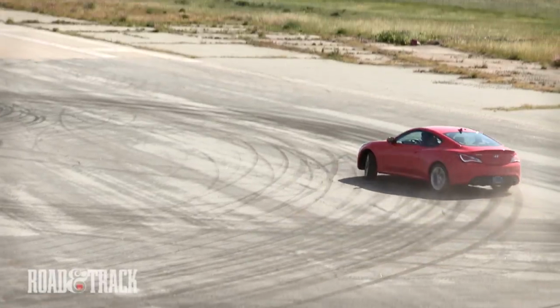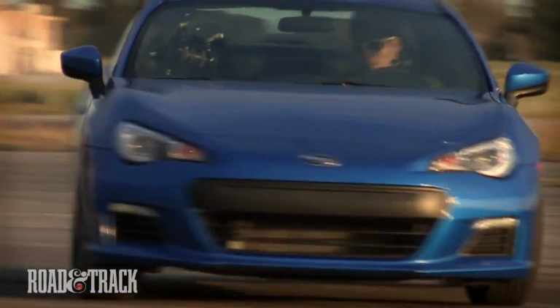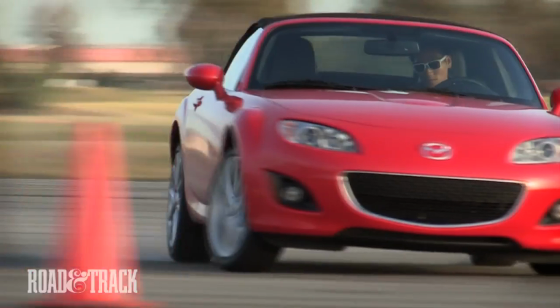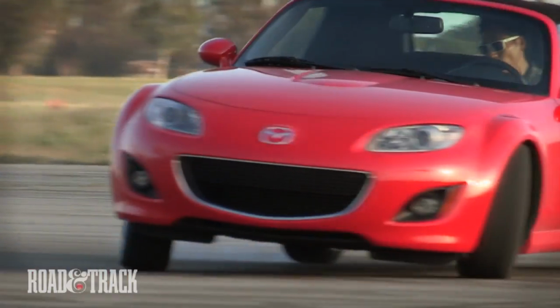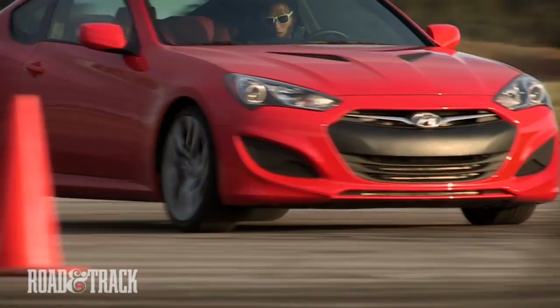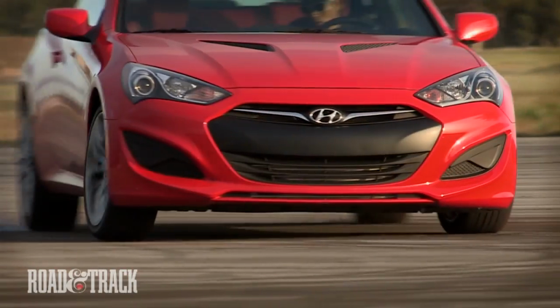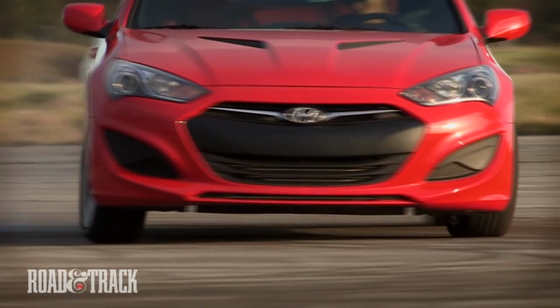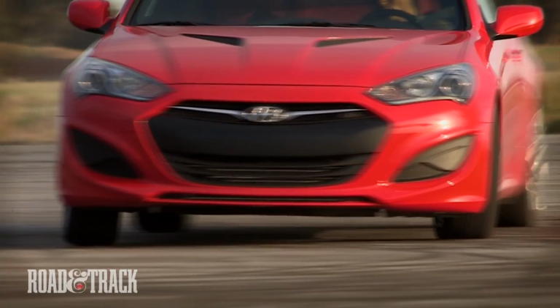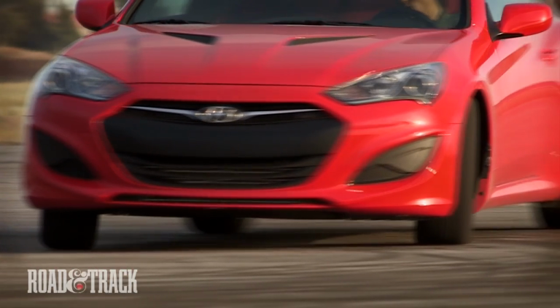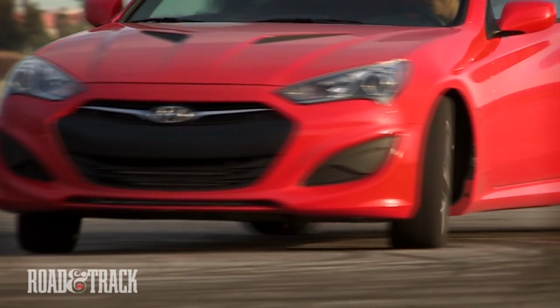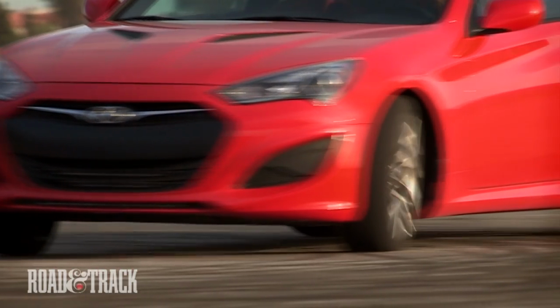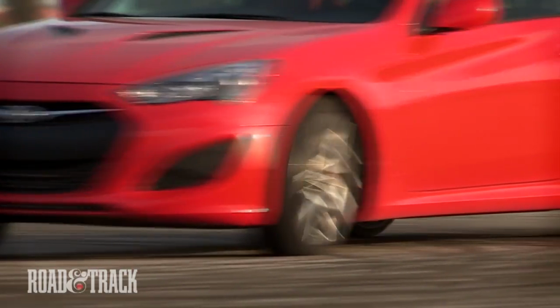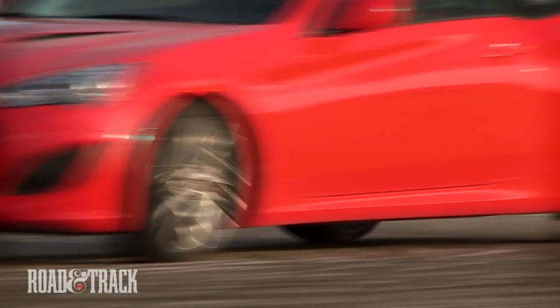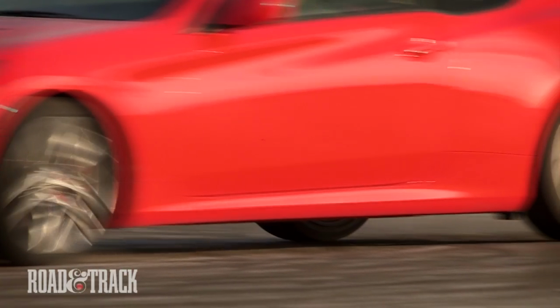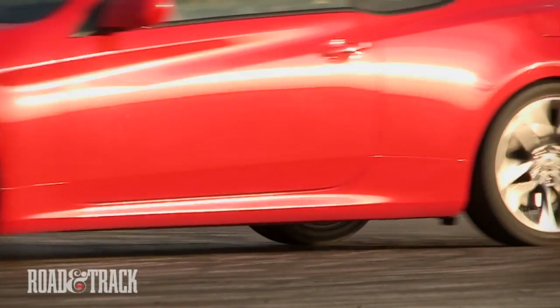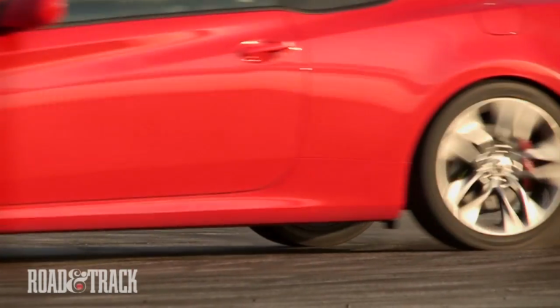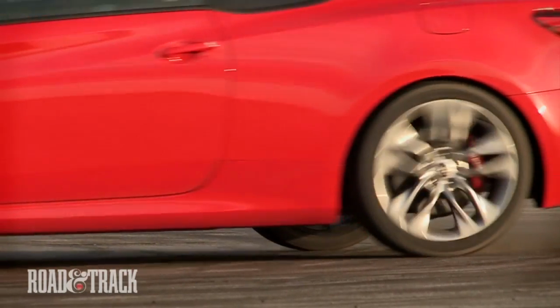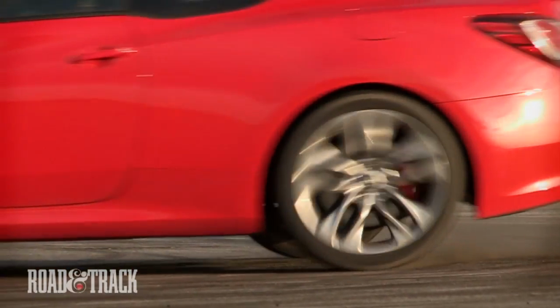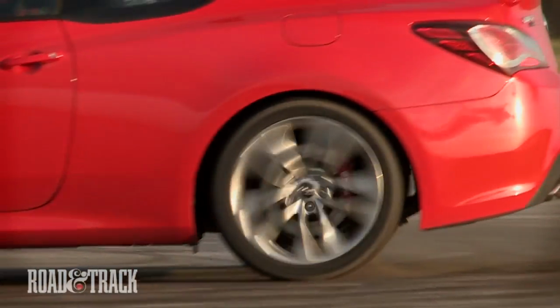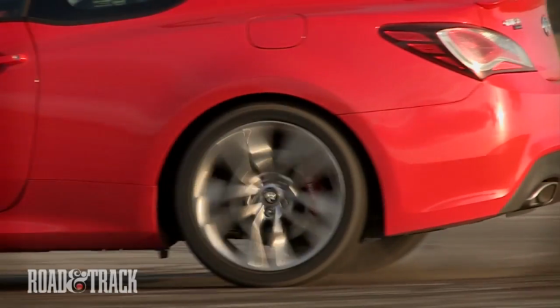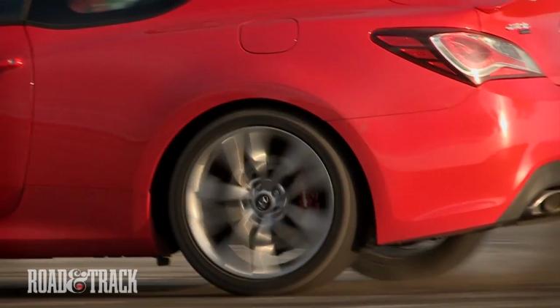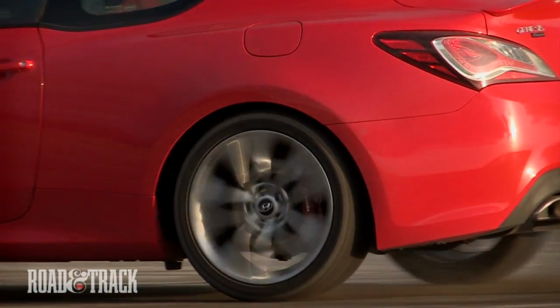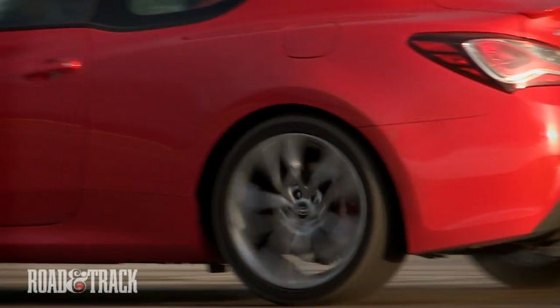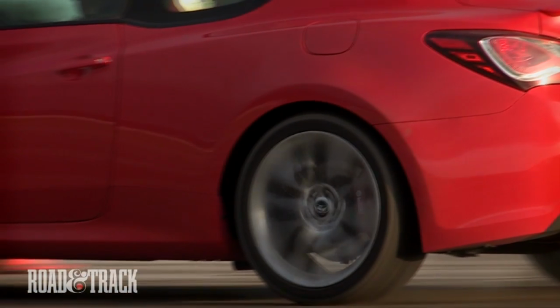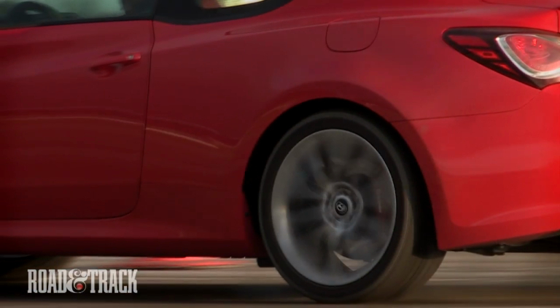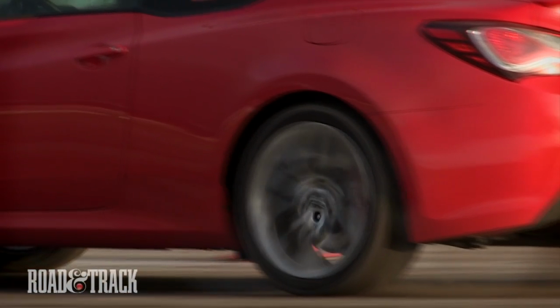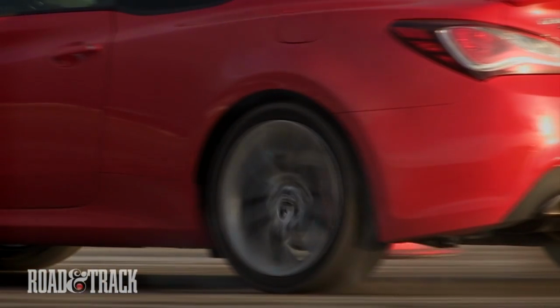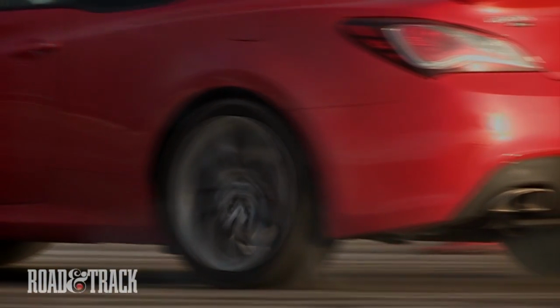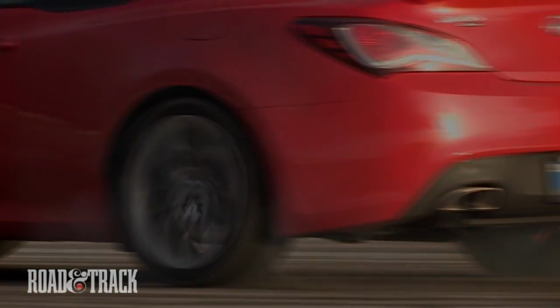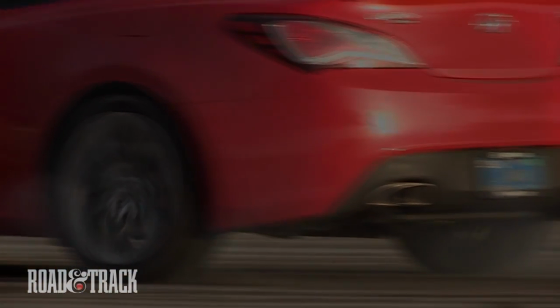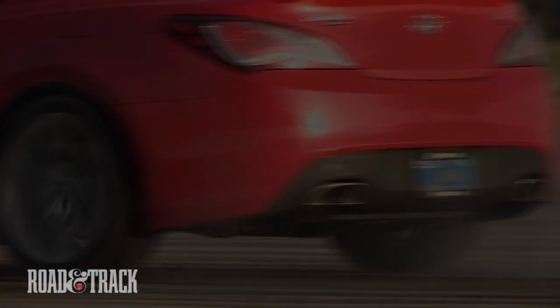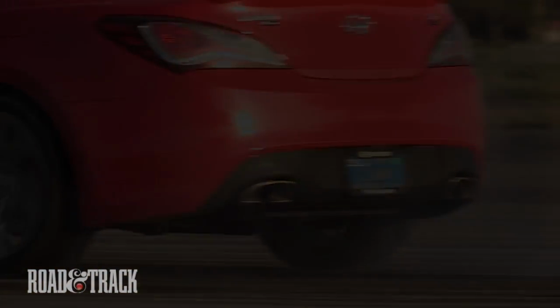A rear drive comparison wouldn't be complete without a thorough drifting evaluation. For this delicate task, we enlist the expertise of Dai Yoshihara, the 2011 Formula Drift Champion. Let's see what he thinks.